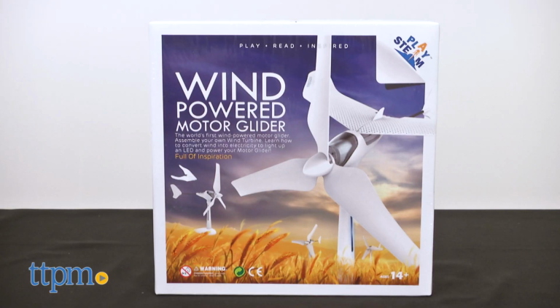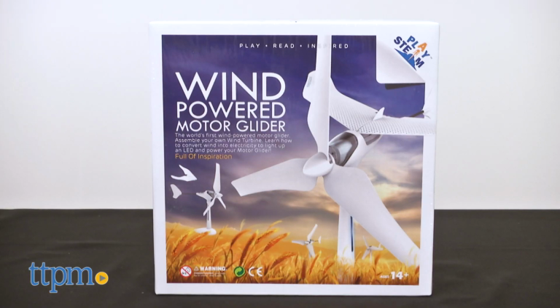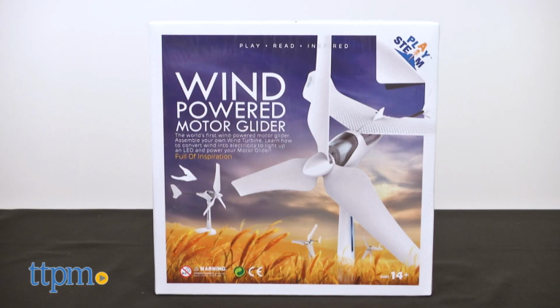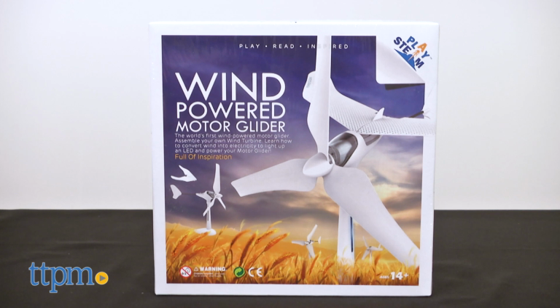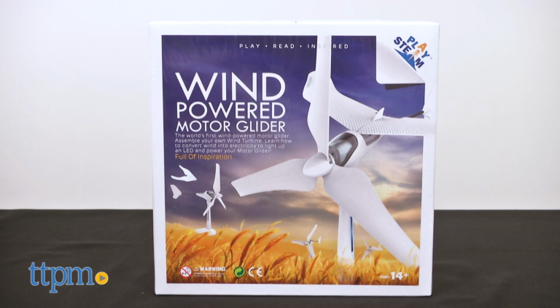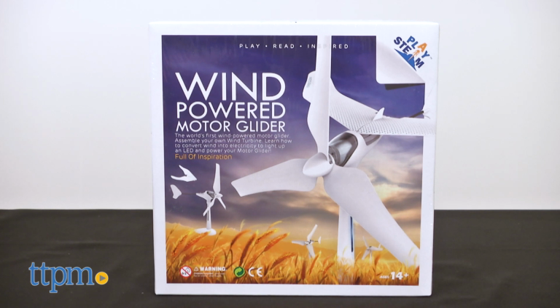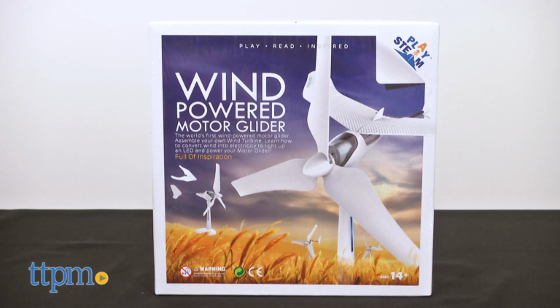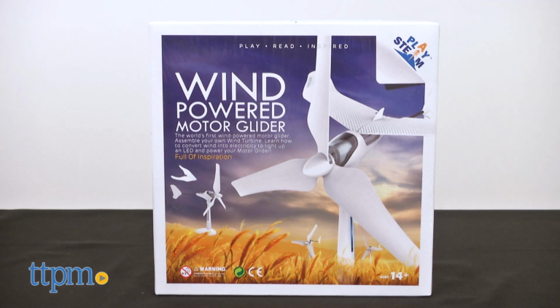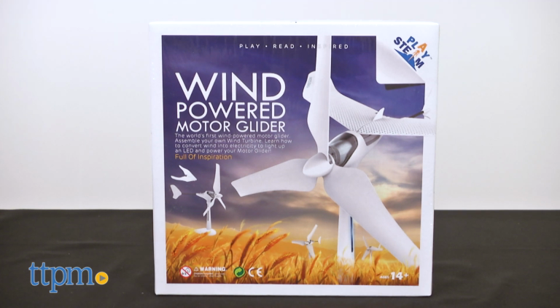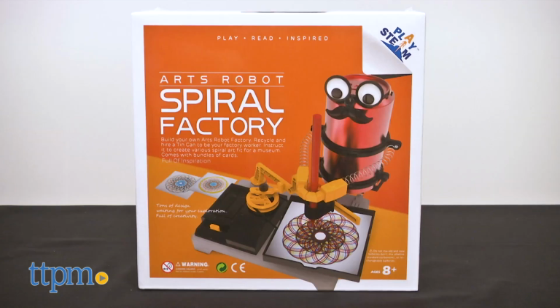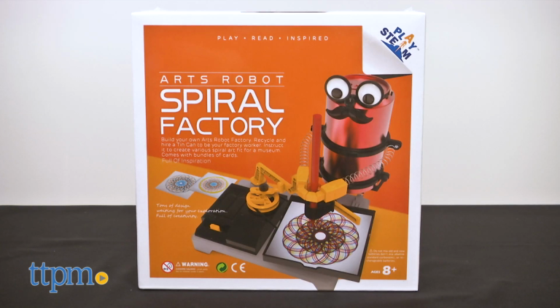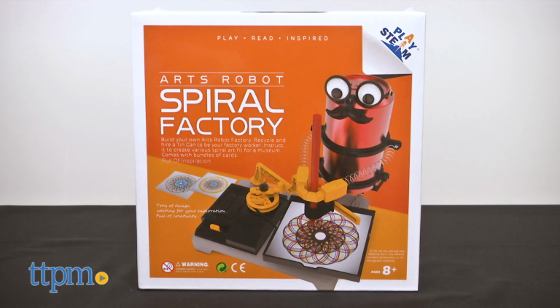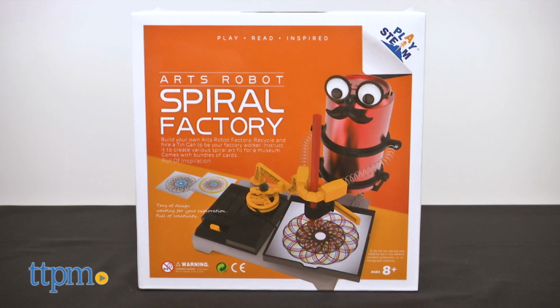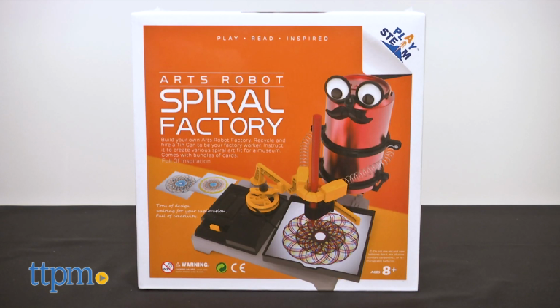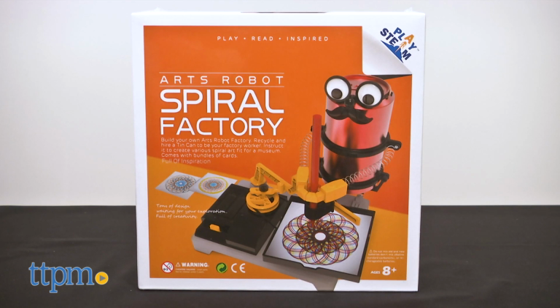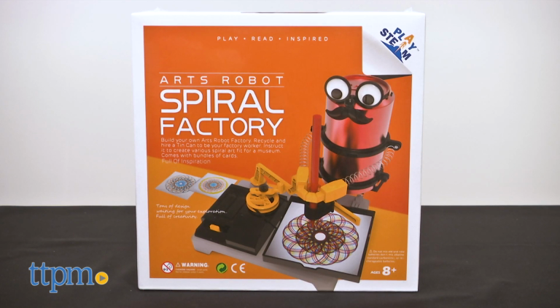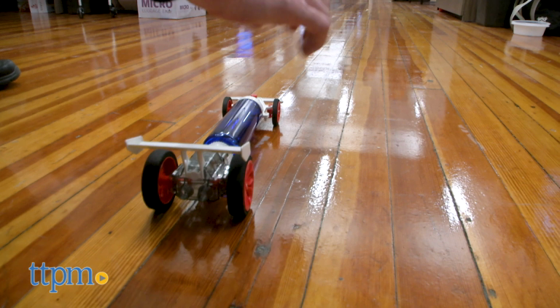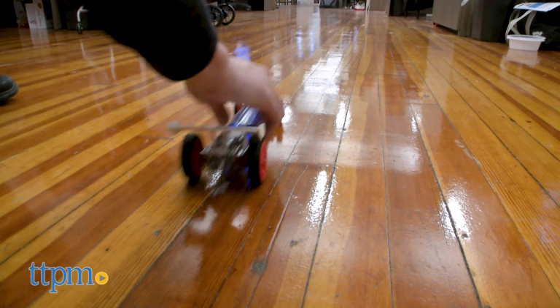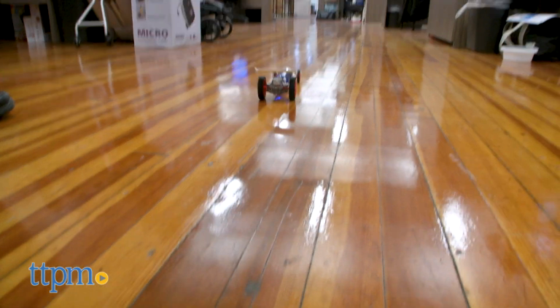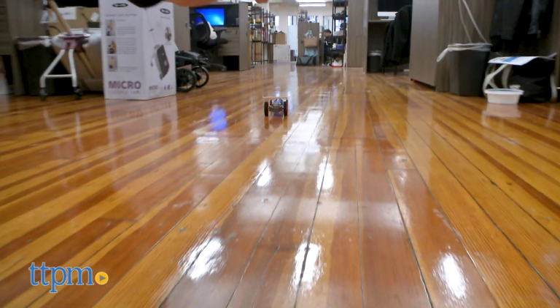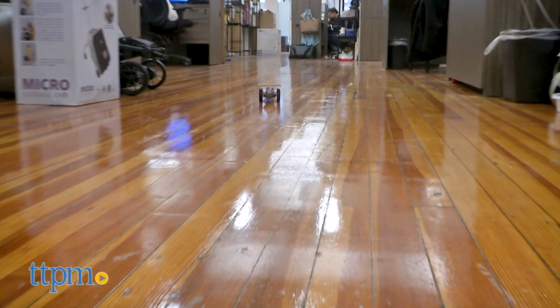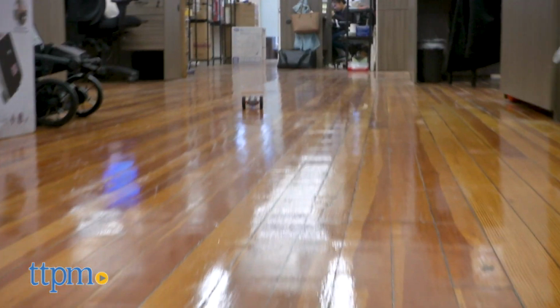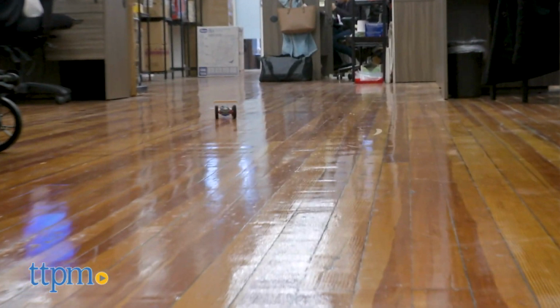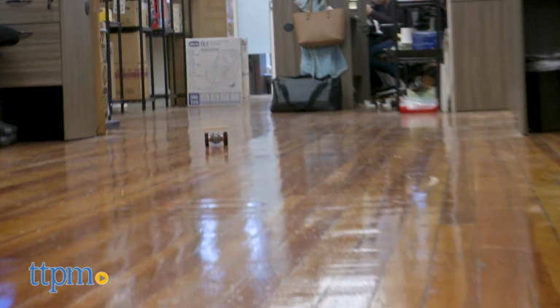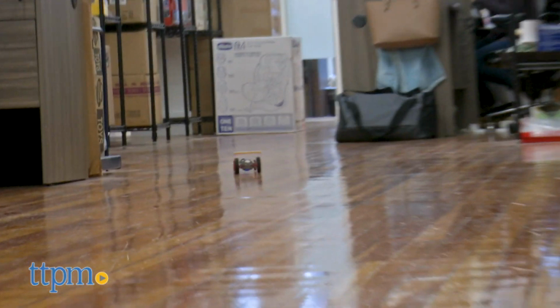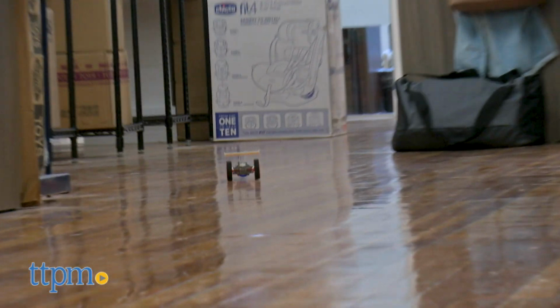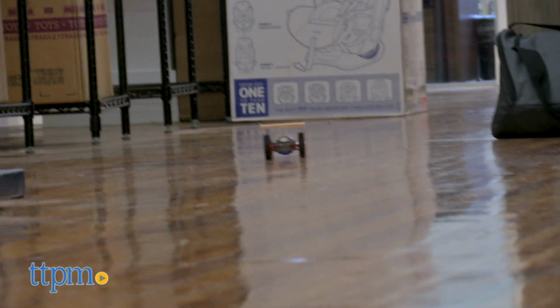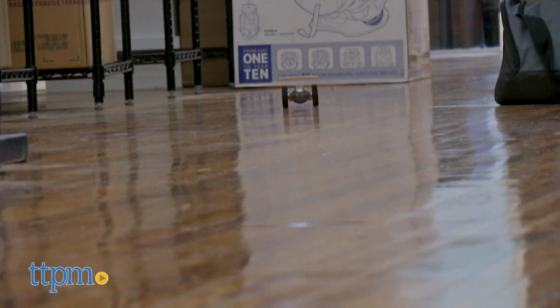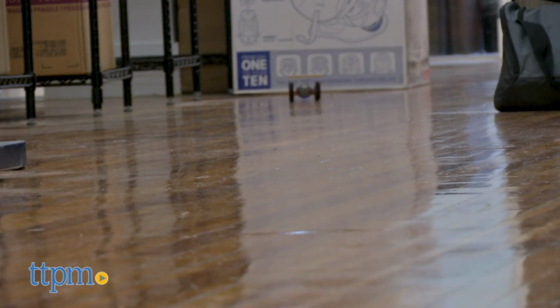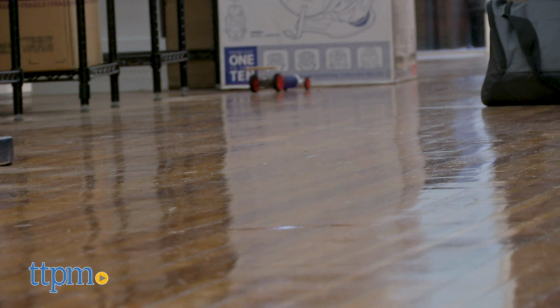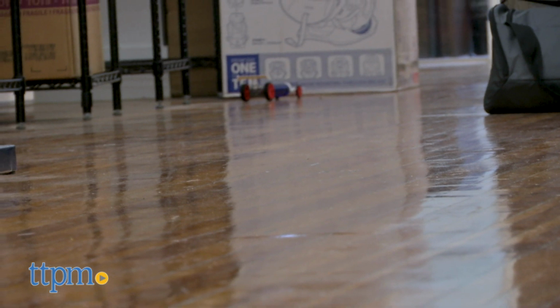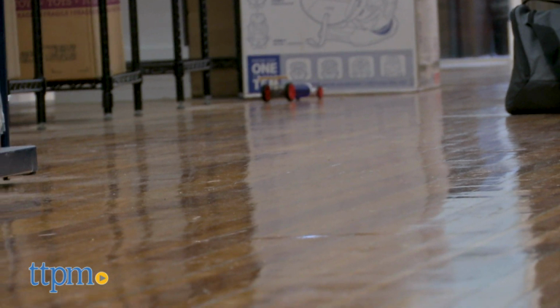Other kits in the line include the Wind-Powered Motor Glider and the Arts Robot Spiral Factory. So, will you be using this to teach your budding gearhead or rocket scientist about basic physics? Let me know down below.